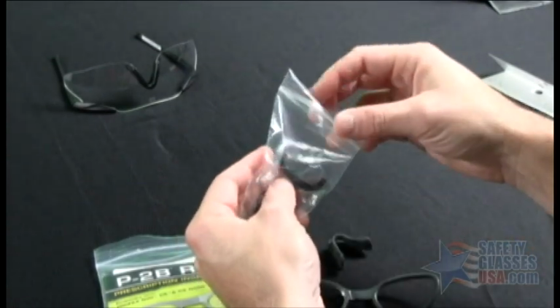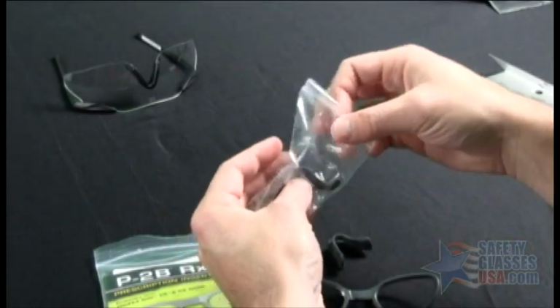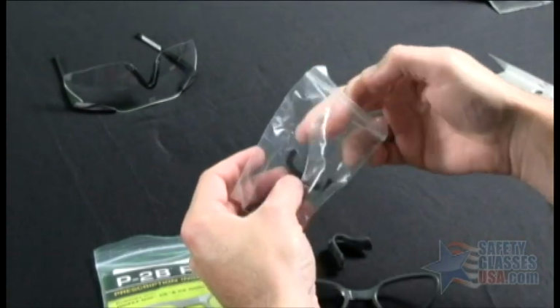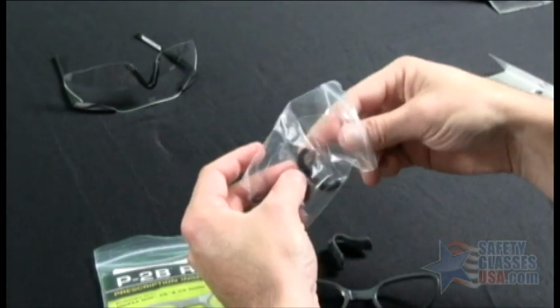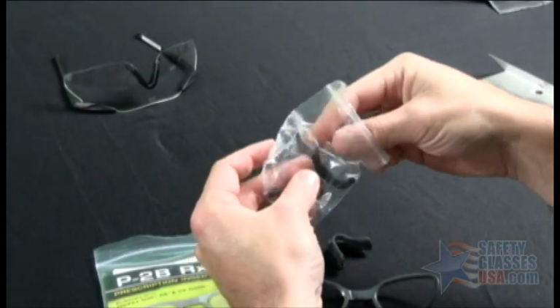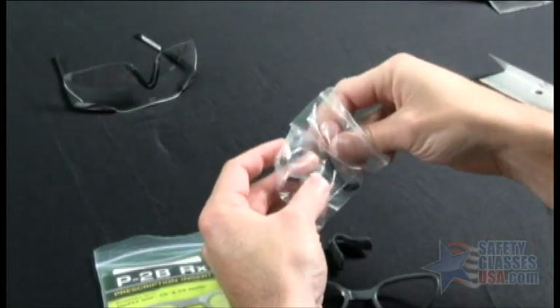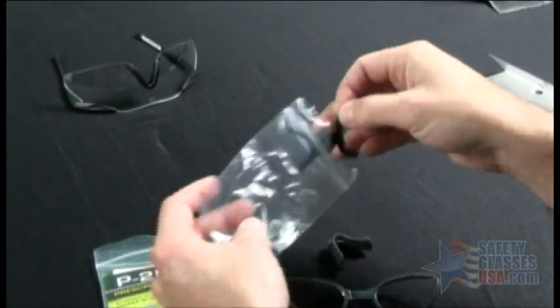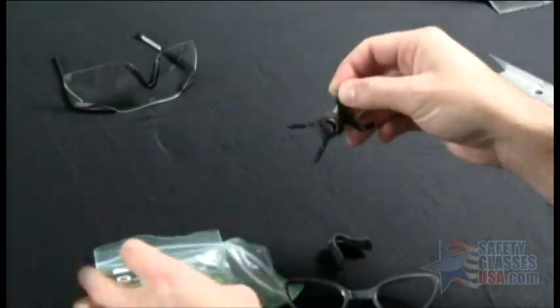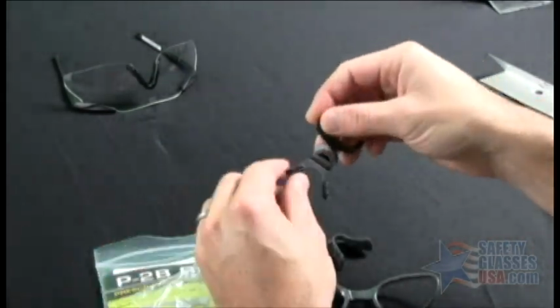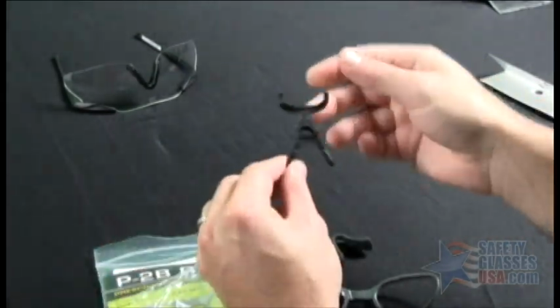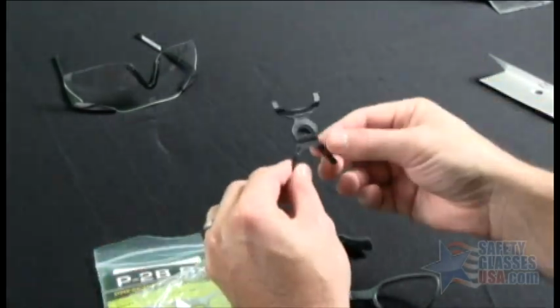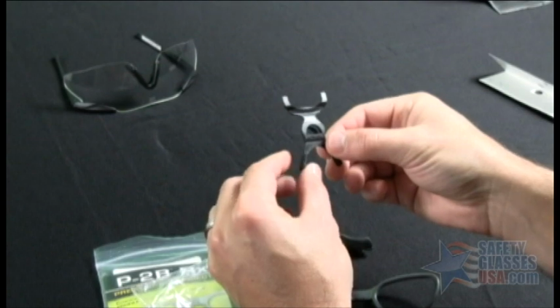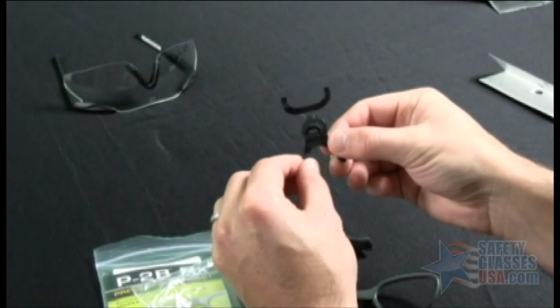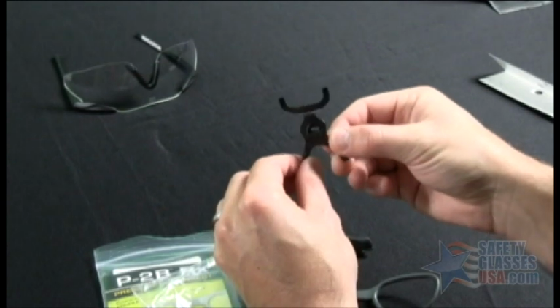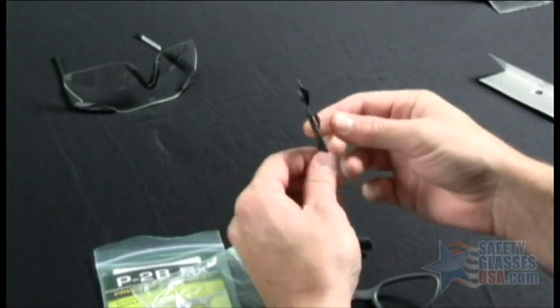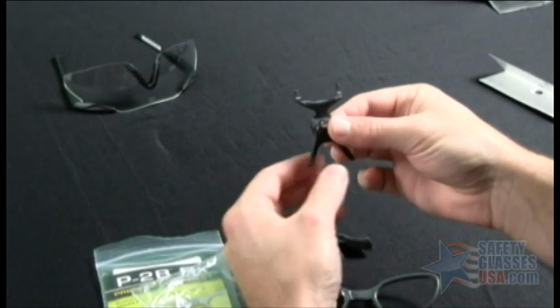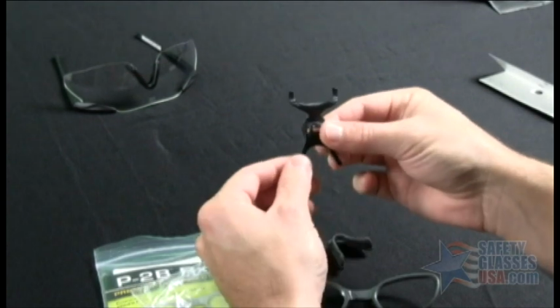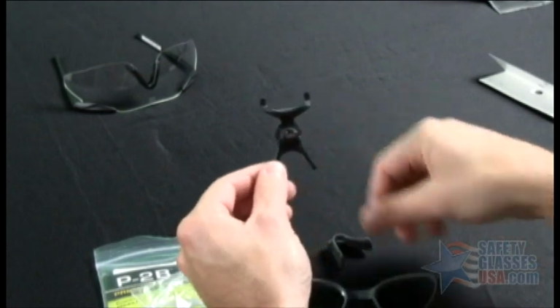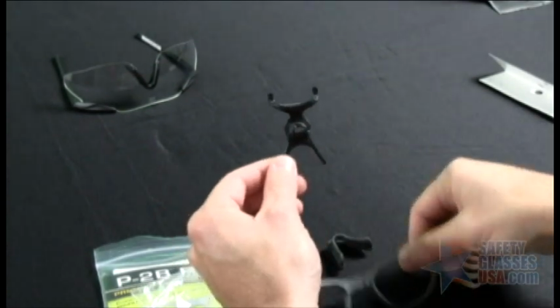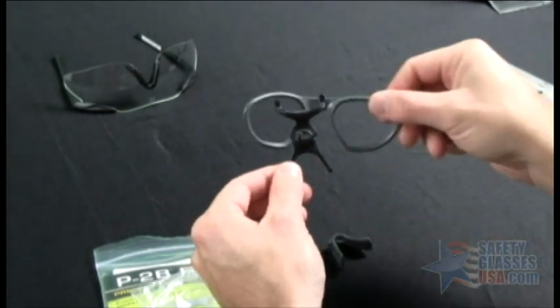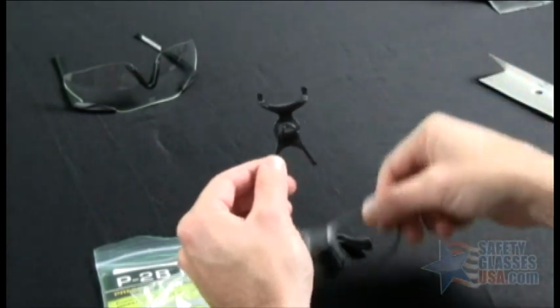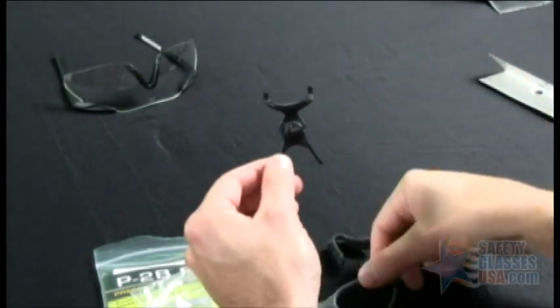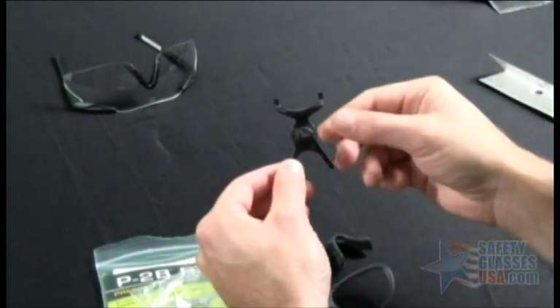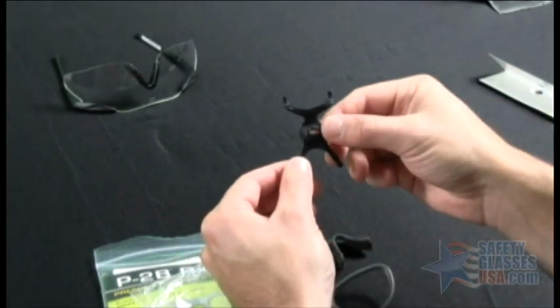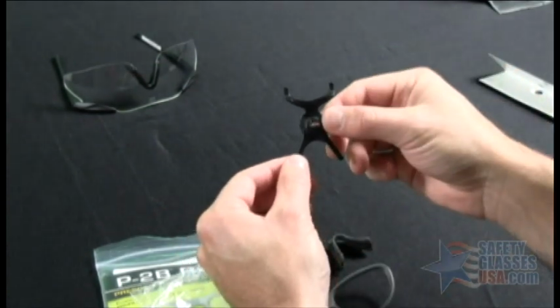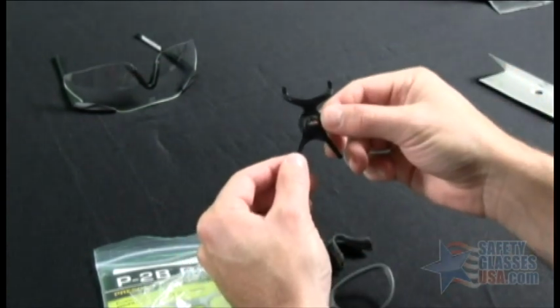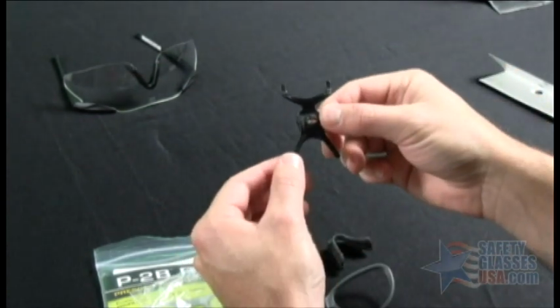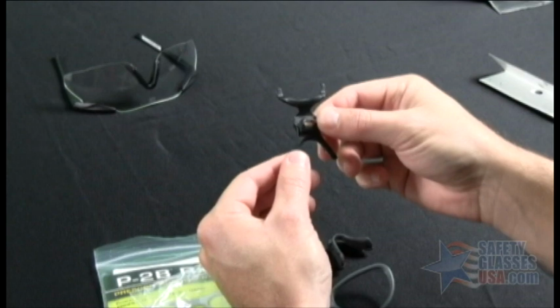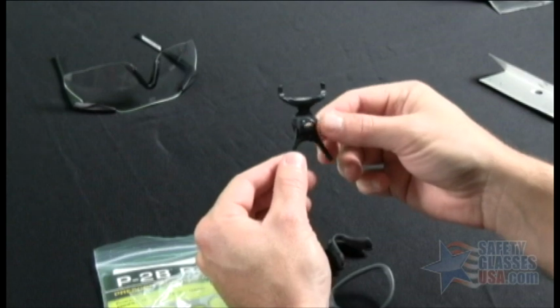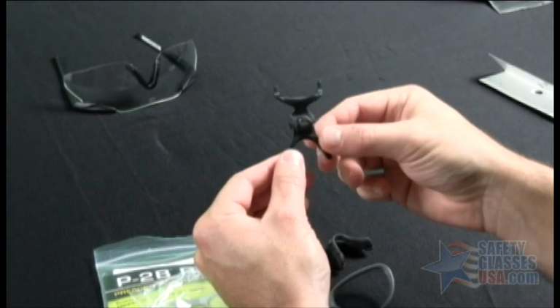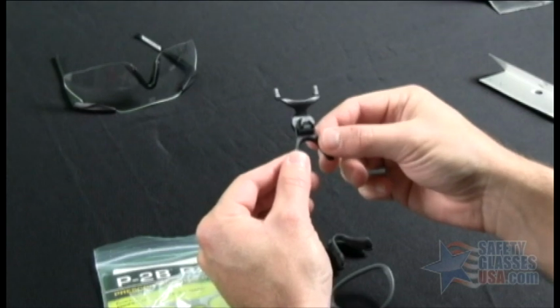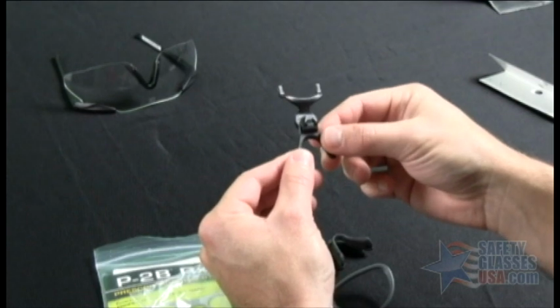The package also comes with this bracket, and this bracket is used for installation of the insert into the ESS profile series goggle.